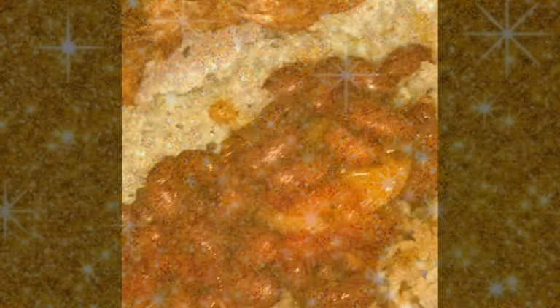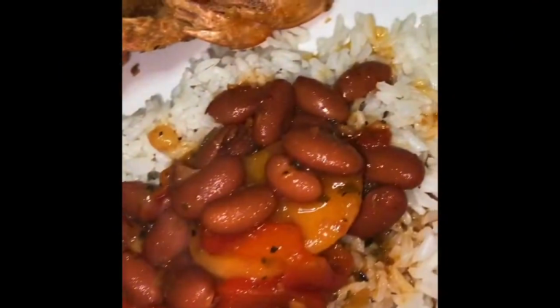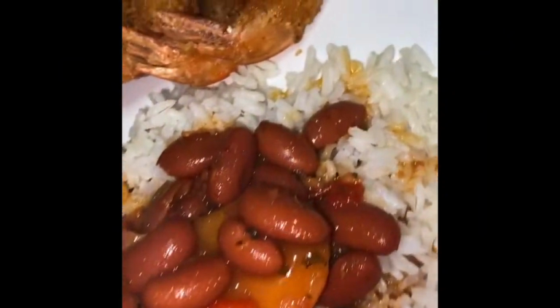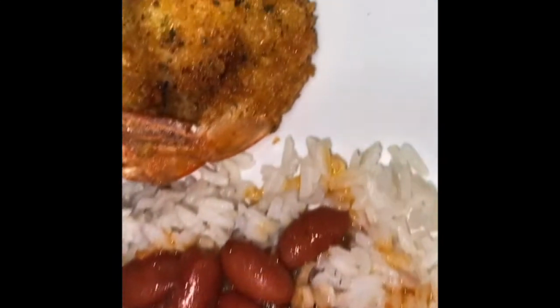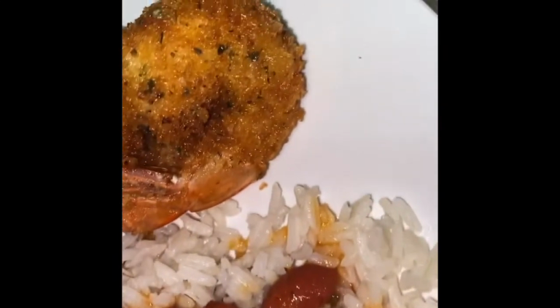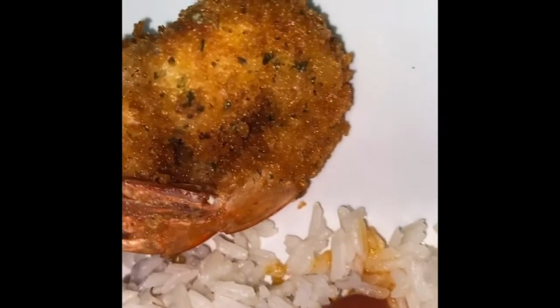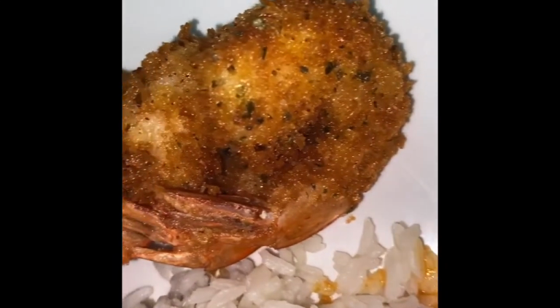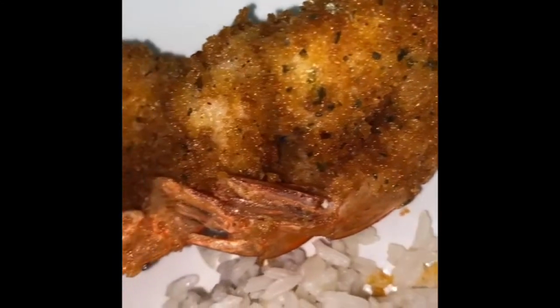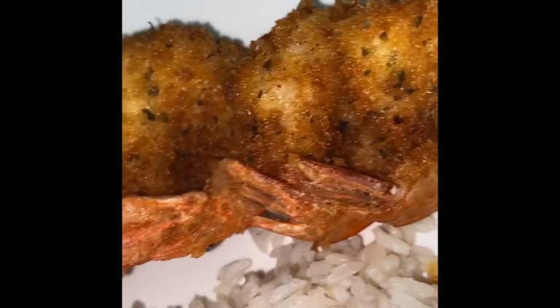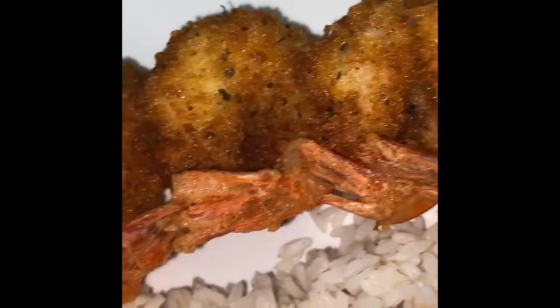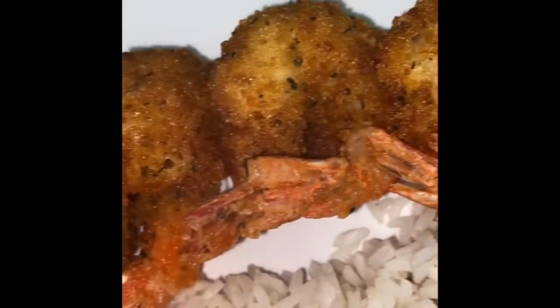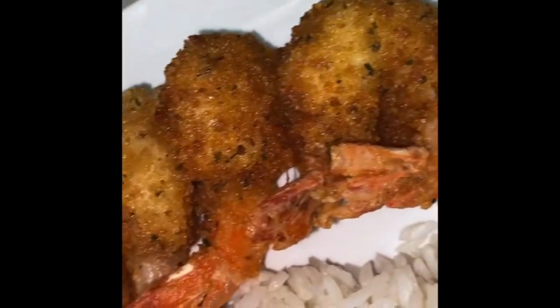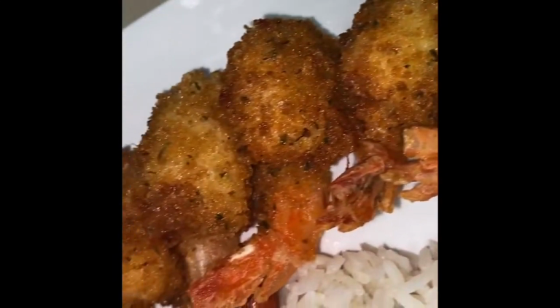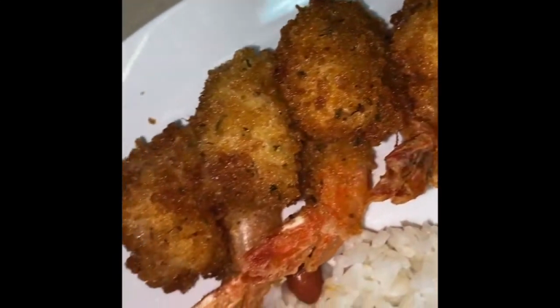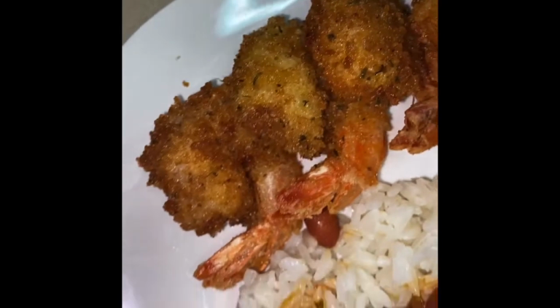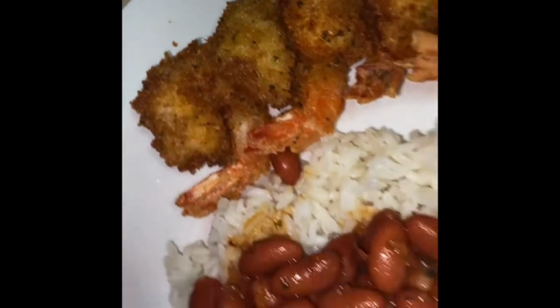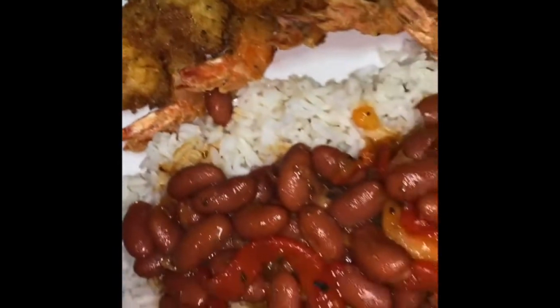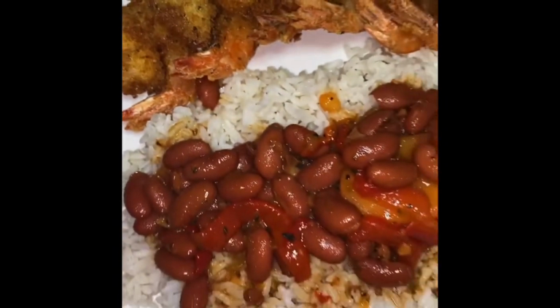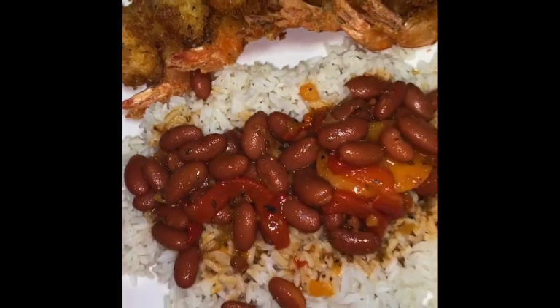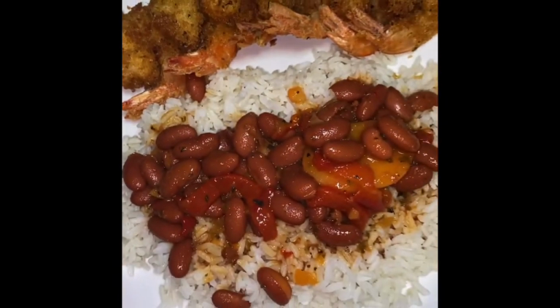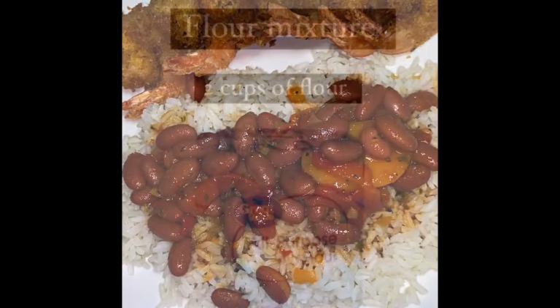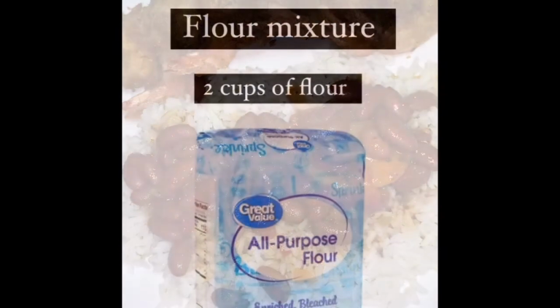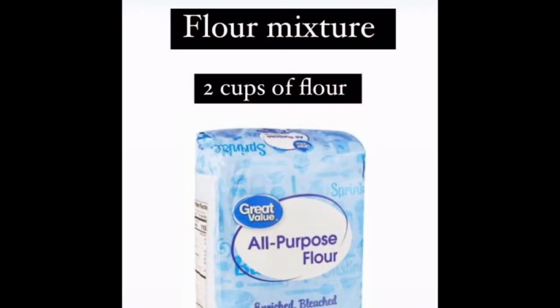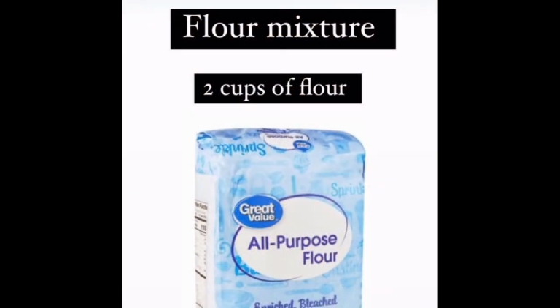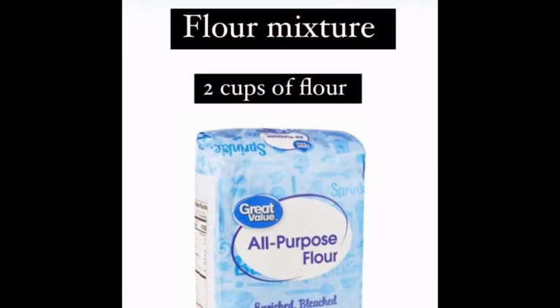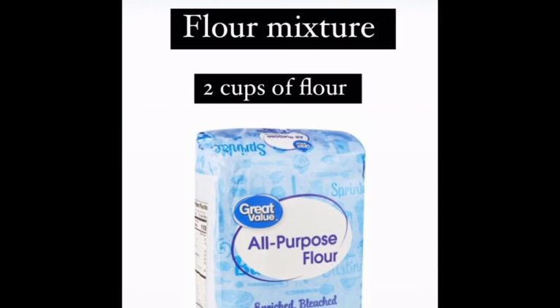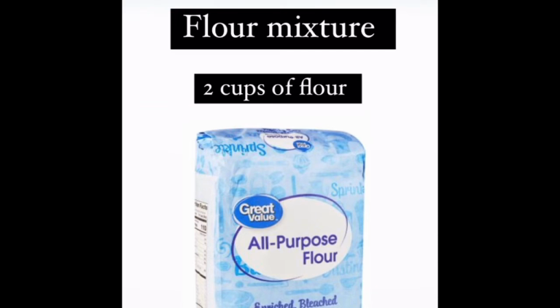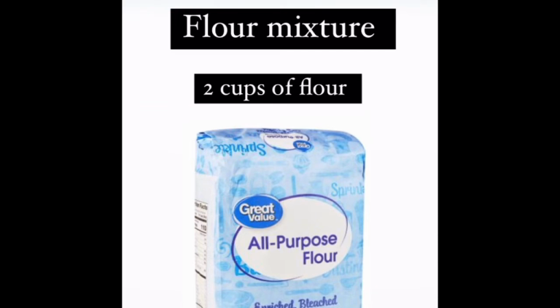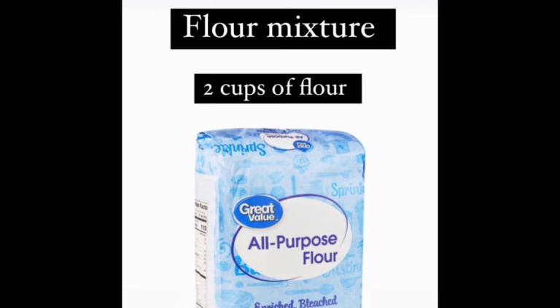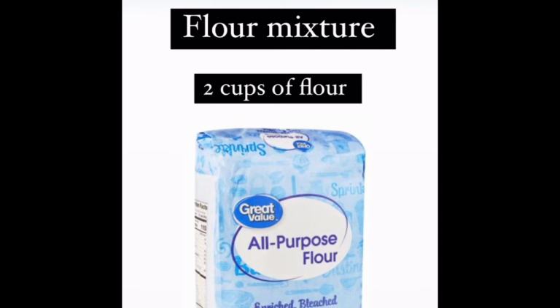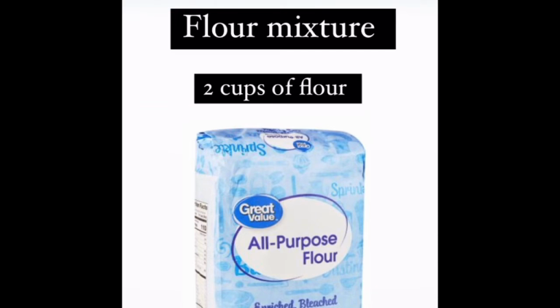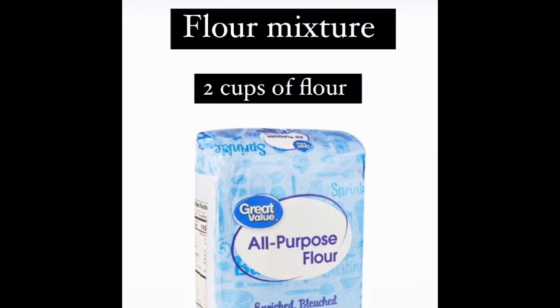Hey chefs, welcome back to my channel. Today I'm going to be showing you how to make these beautiful panko fried shrimp. To learn the recipe, keep watching.